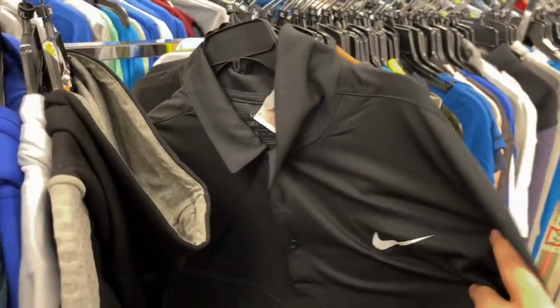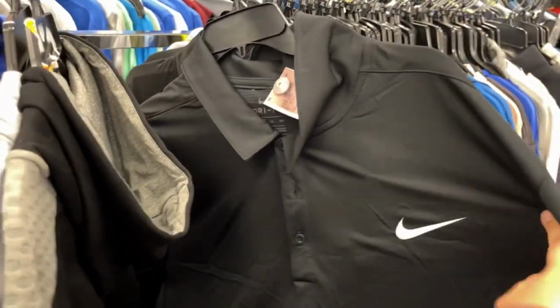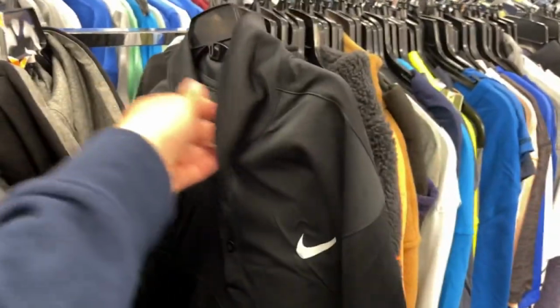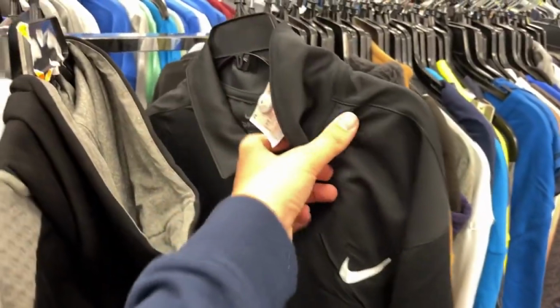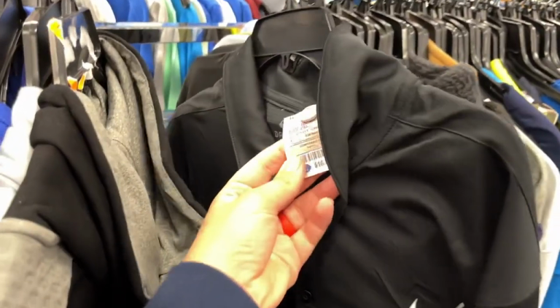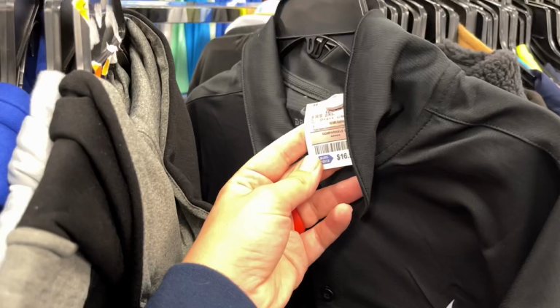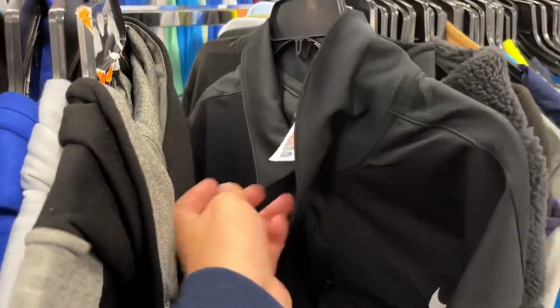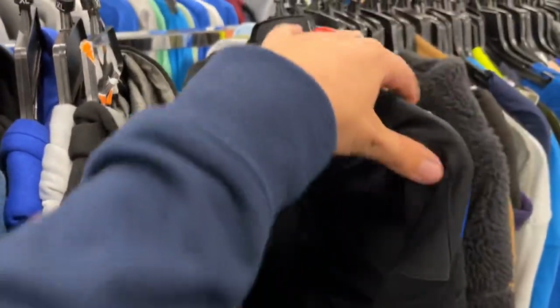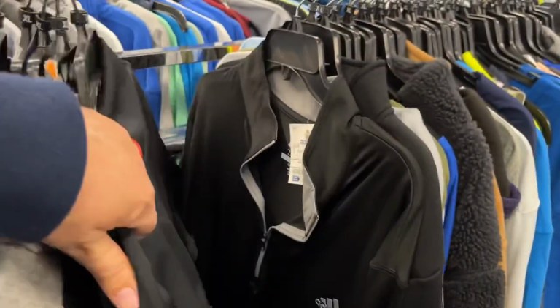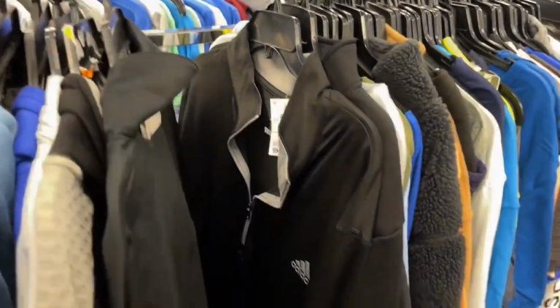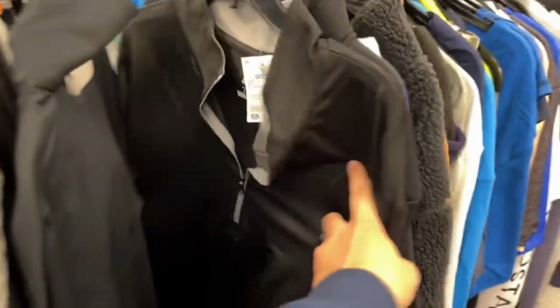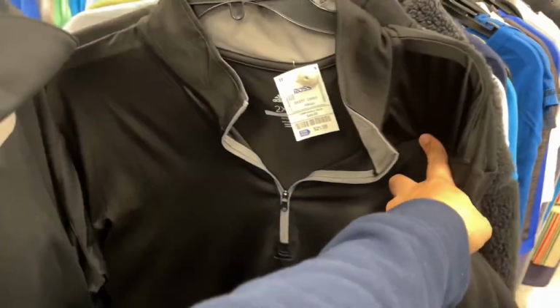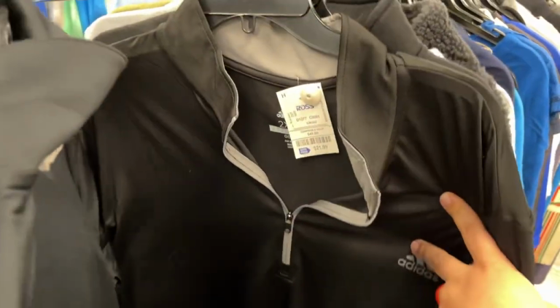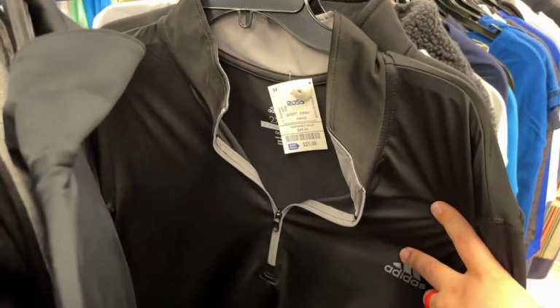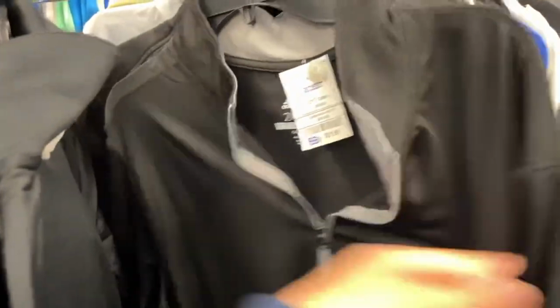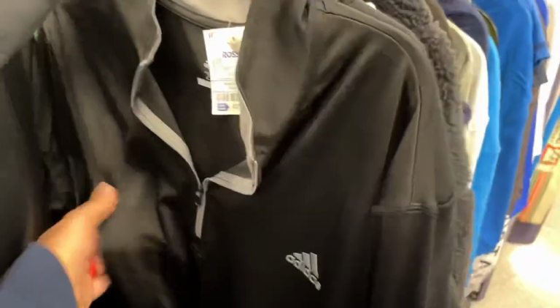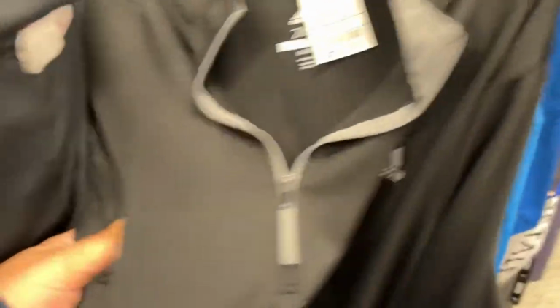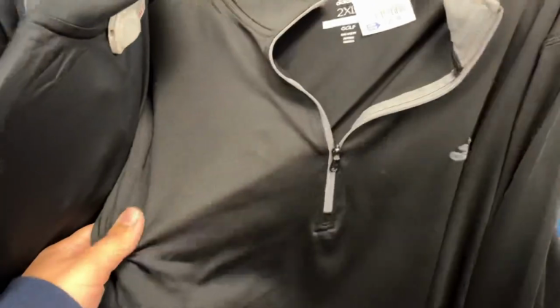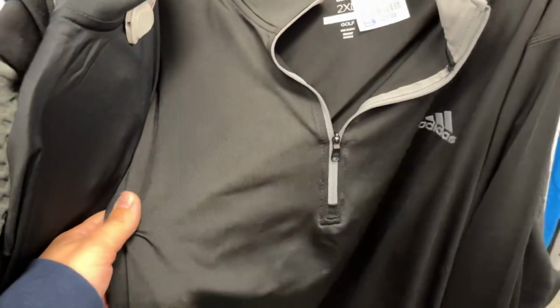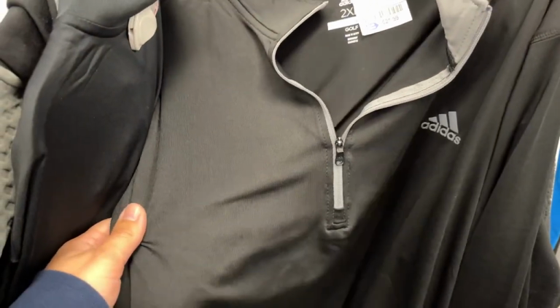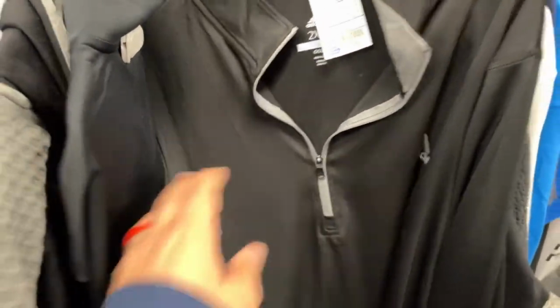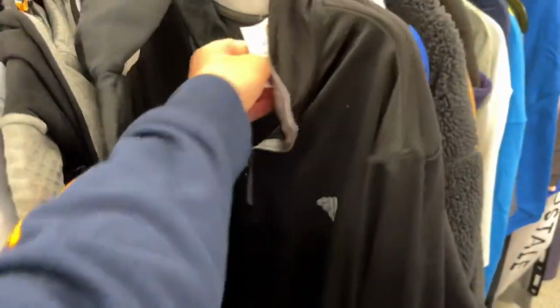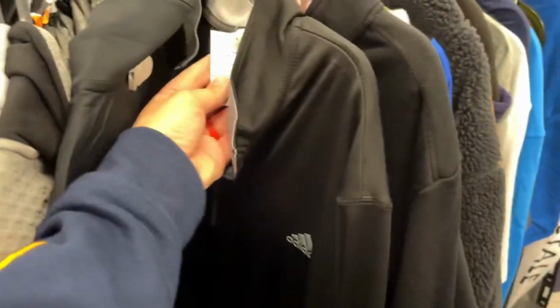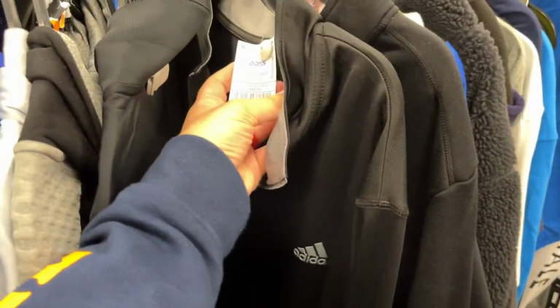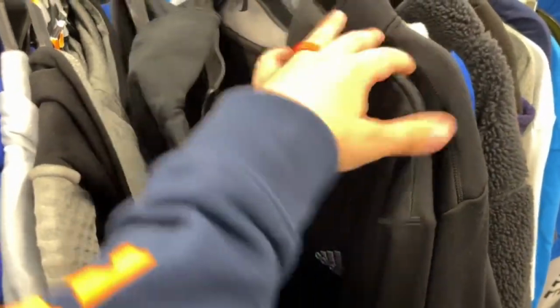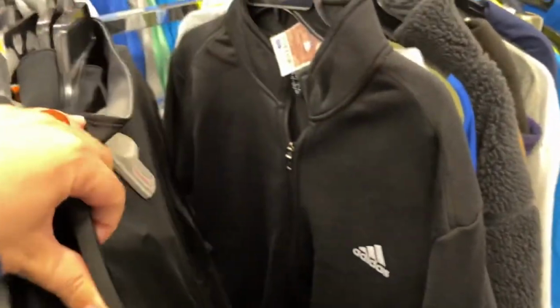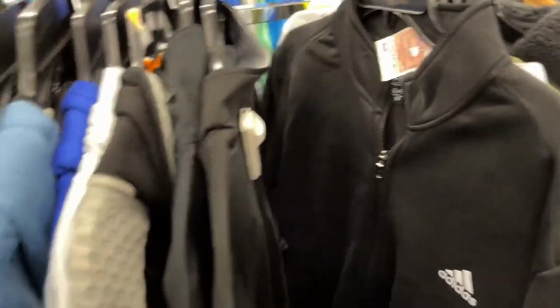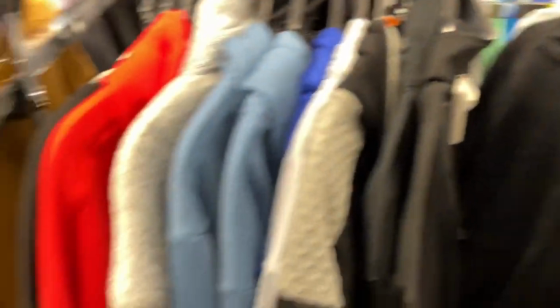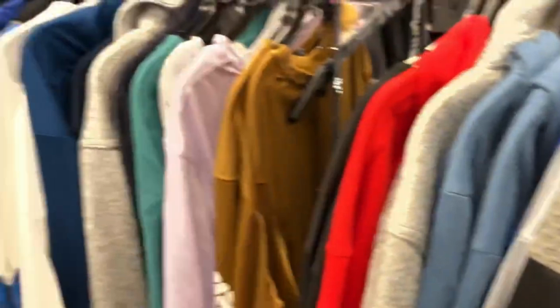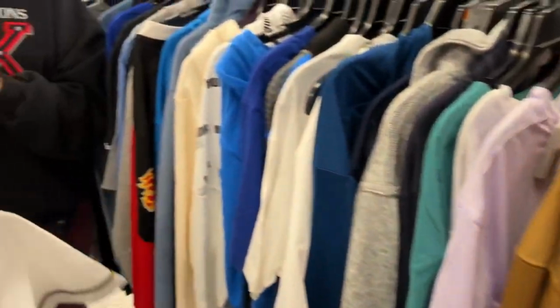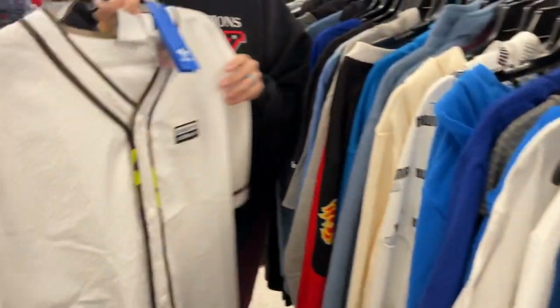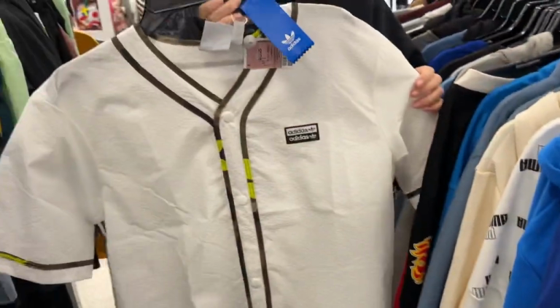Got a Cowboys hoodie, a cool Adidas zip-up, a Nike Dri-FIT golf thing hiding in the sweatshirts for $17. Oh nice, we got an Adidas quarter-zip that we actually just found at a Tampa Bay Lightning event — it was only $12 at Marshall's, $22 here.